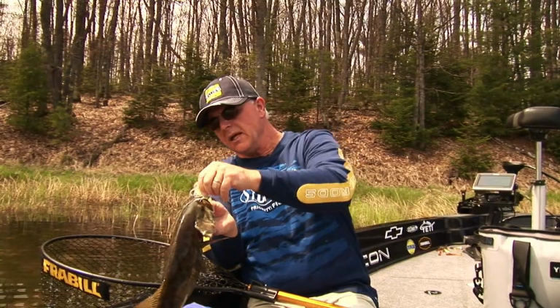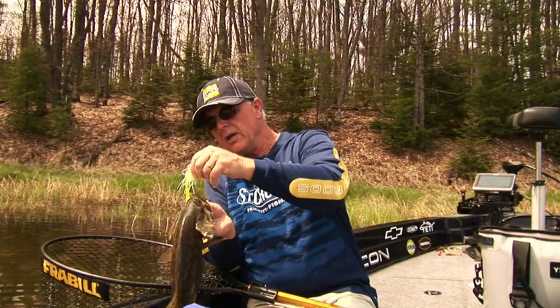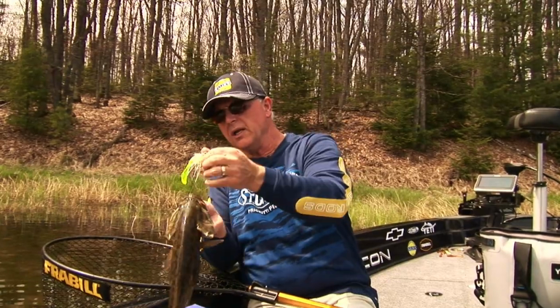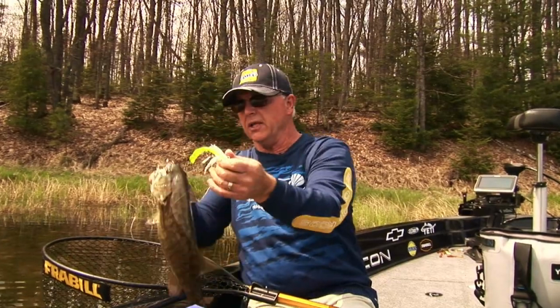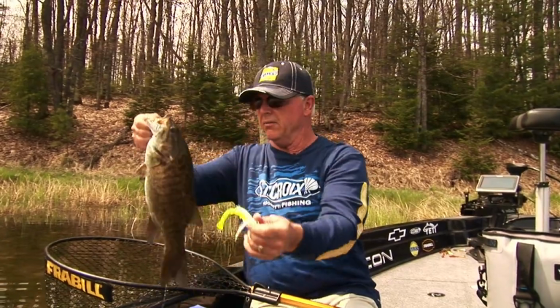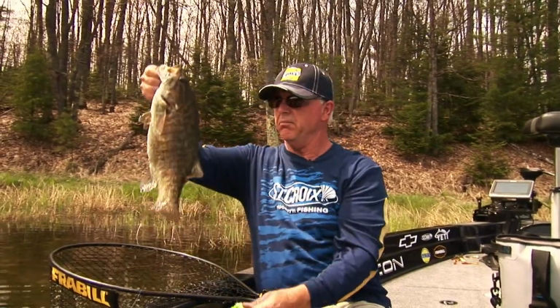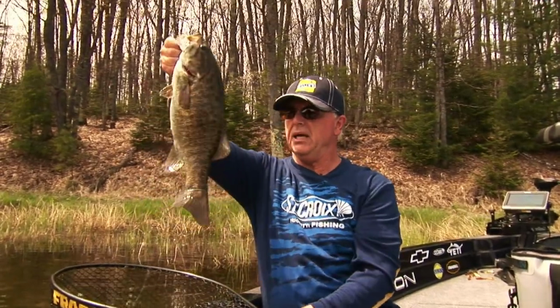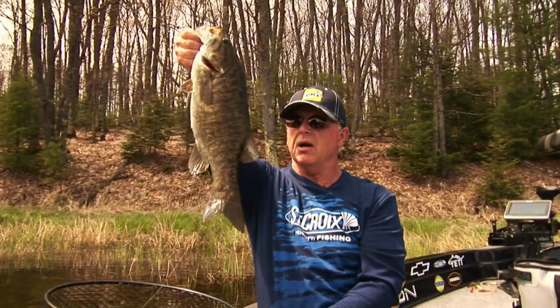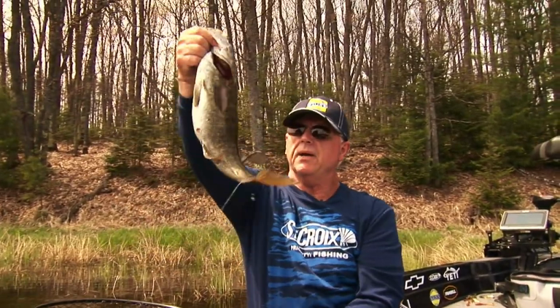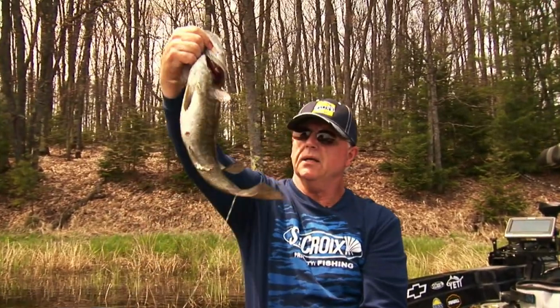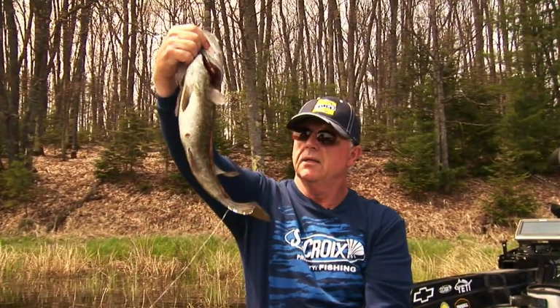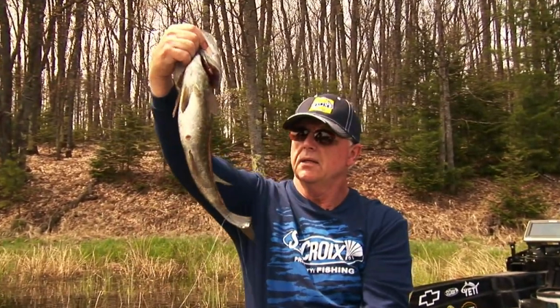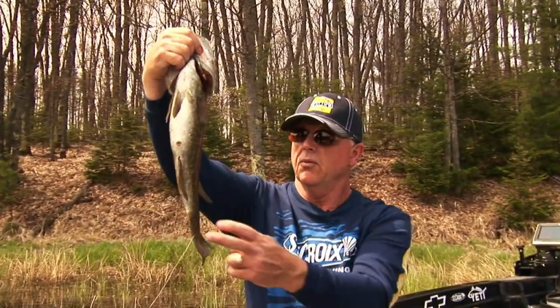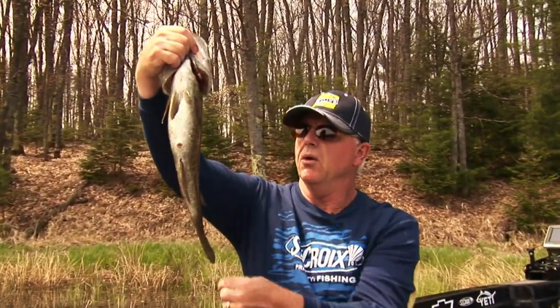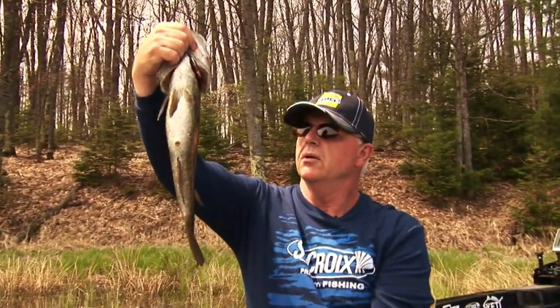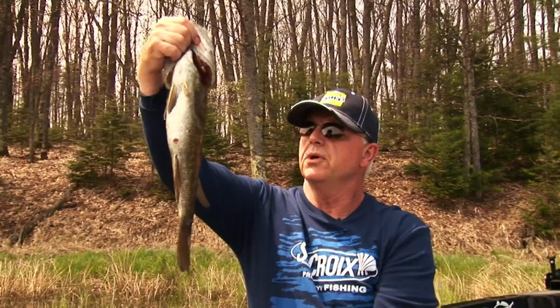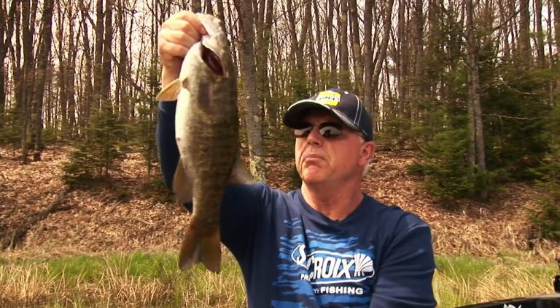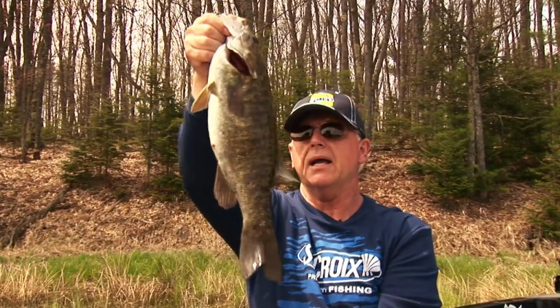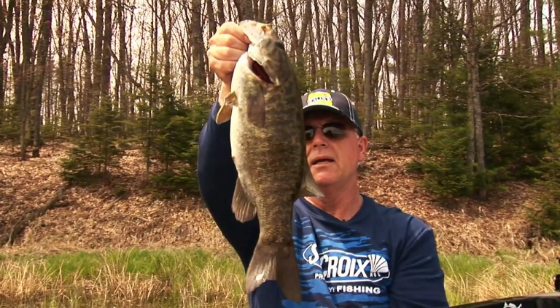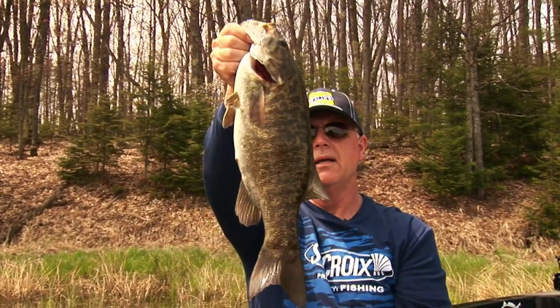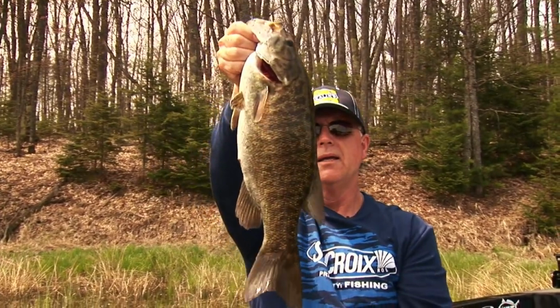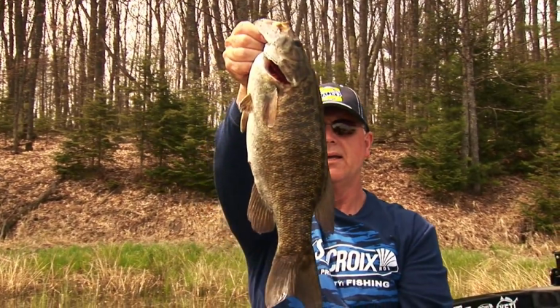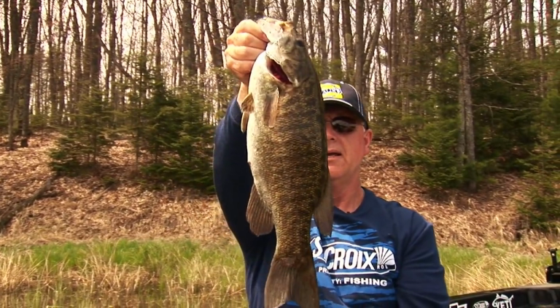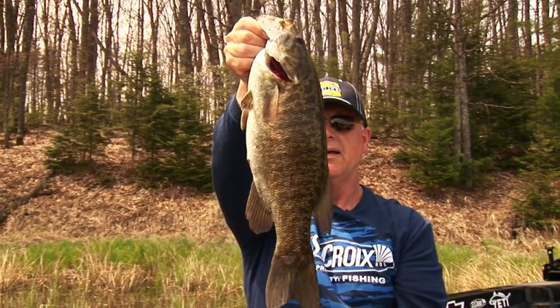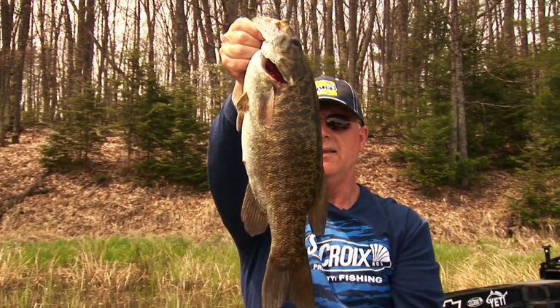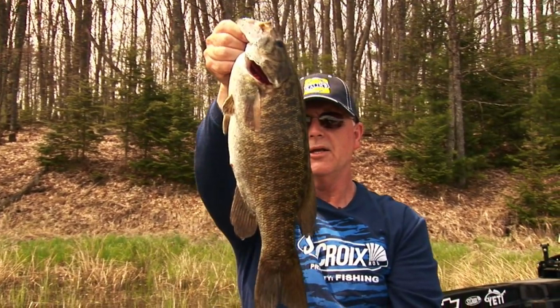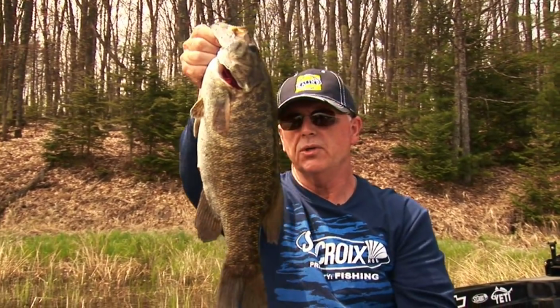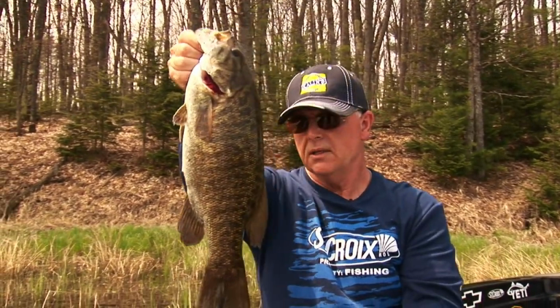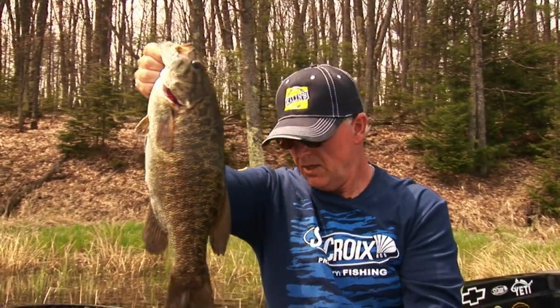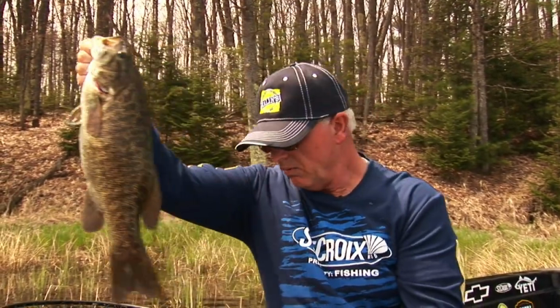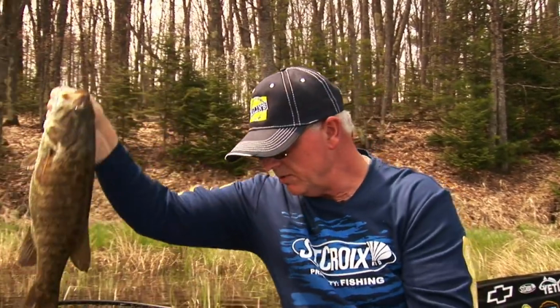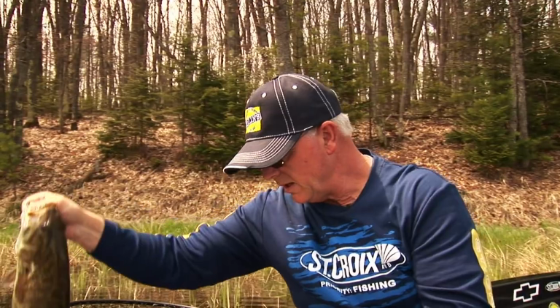I got a trailer hook and everything in him — big bronzeback, huh. Let's put her back and then I'll show you what we're doing here.